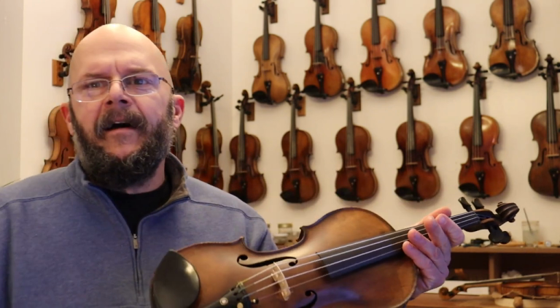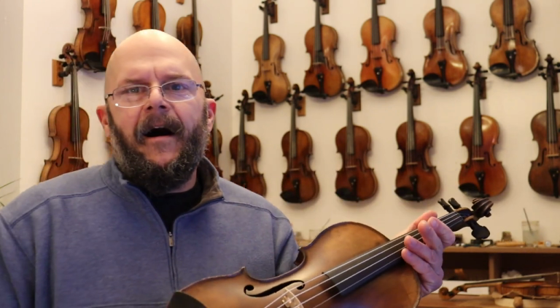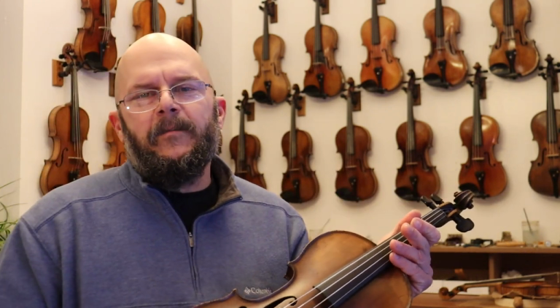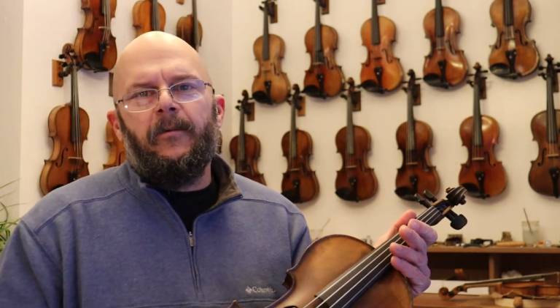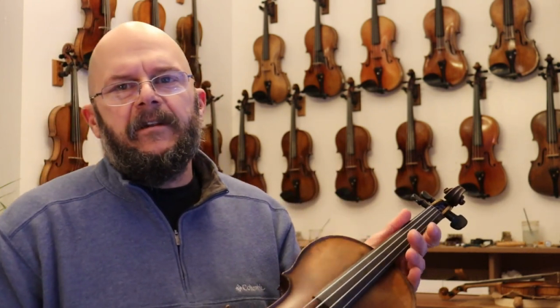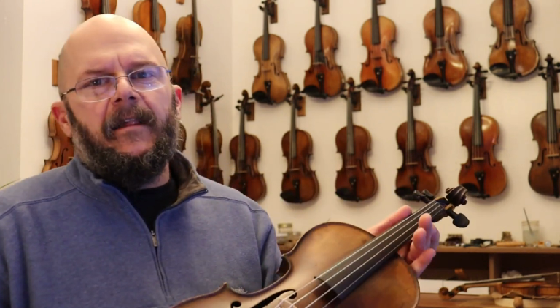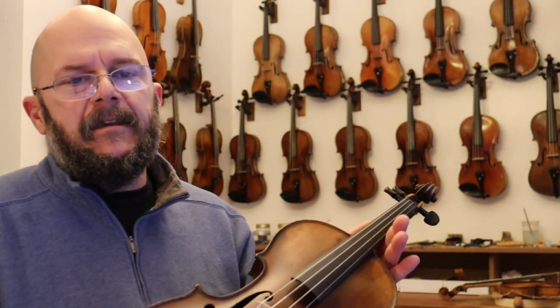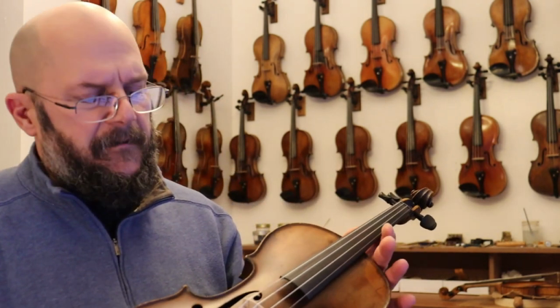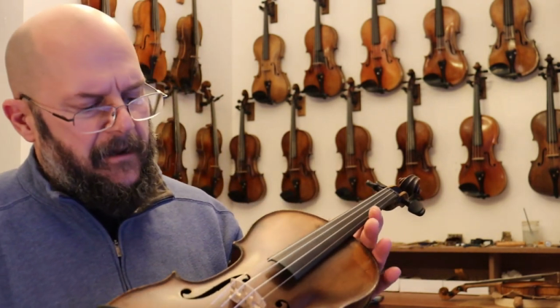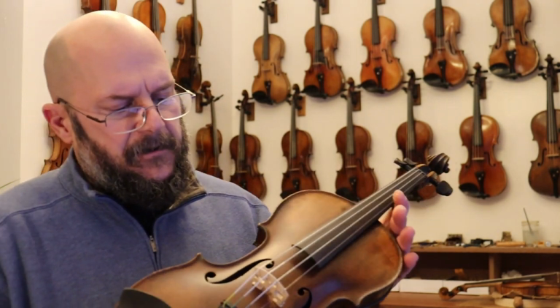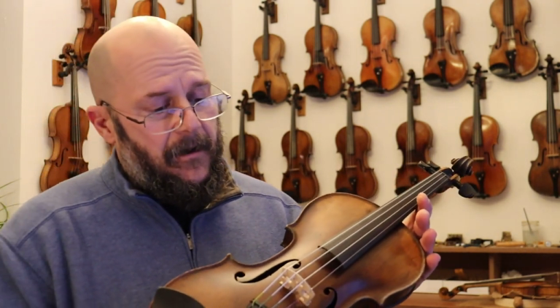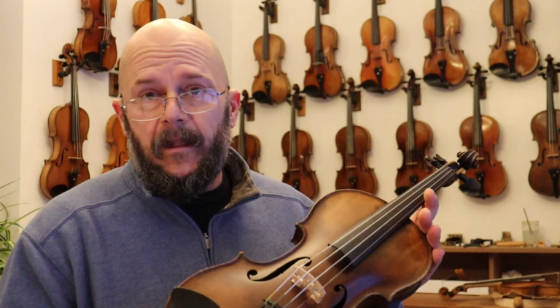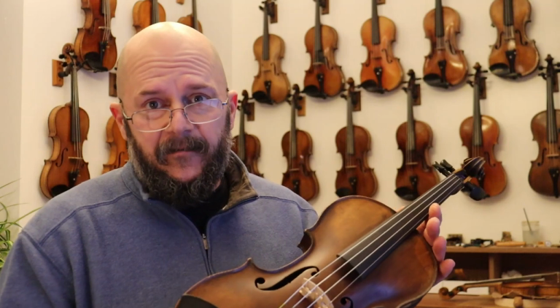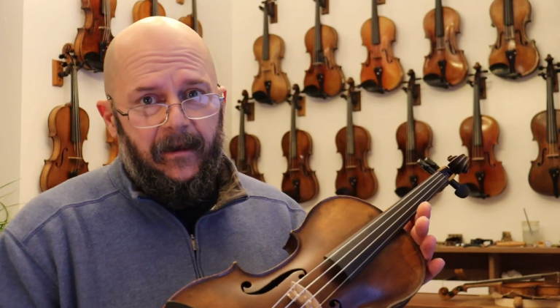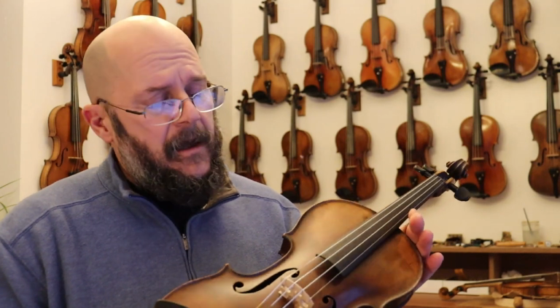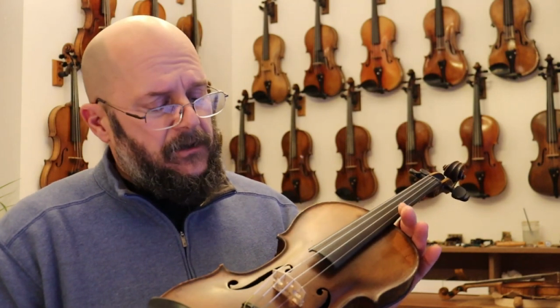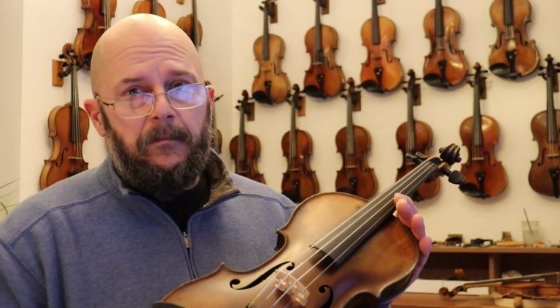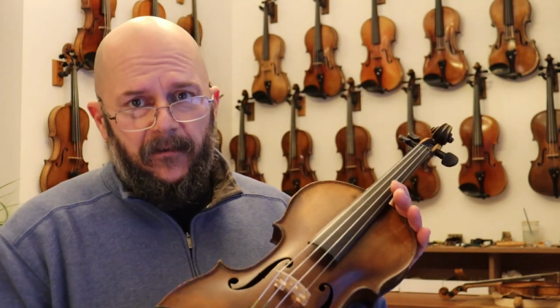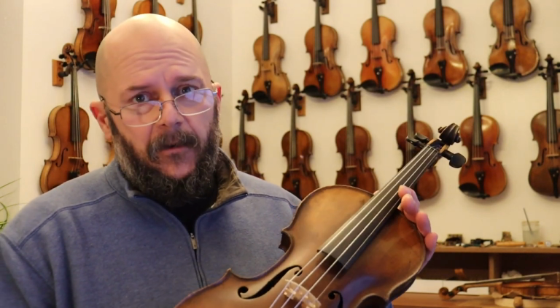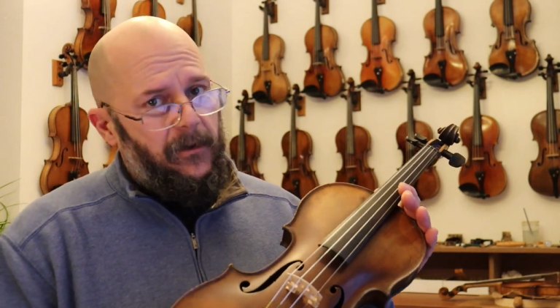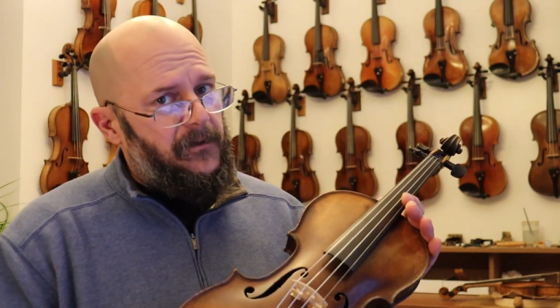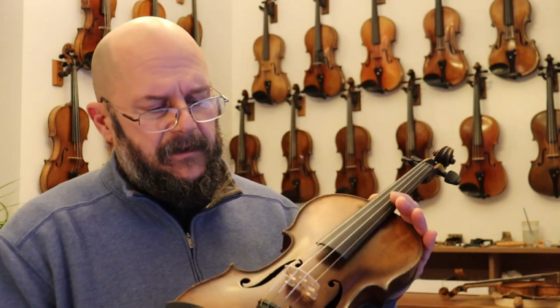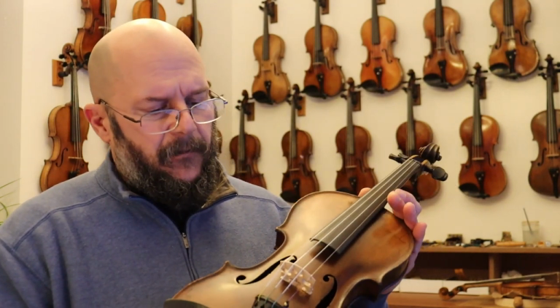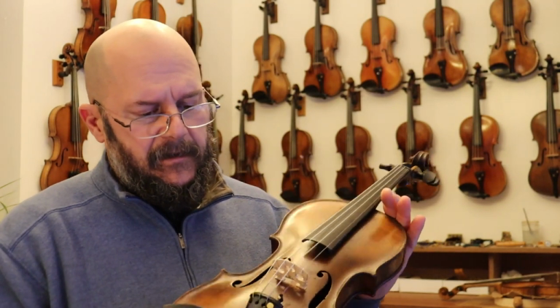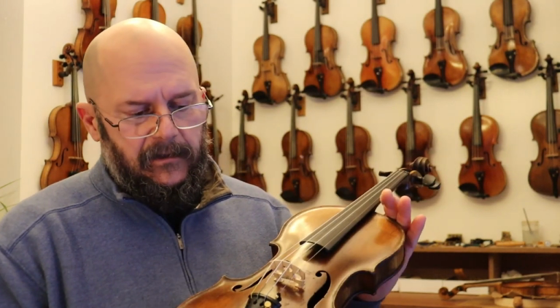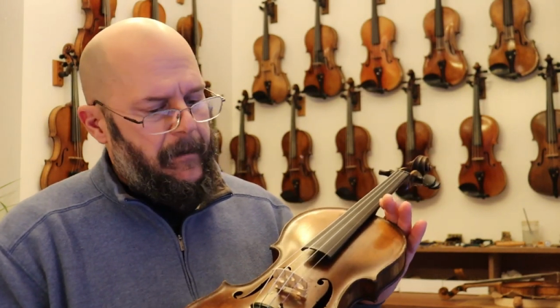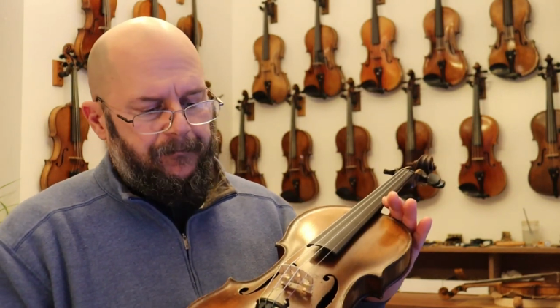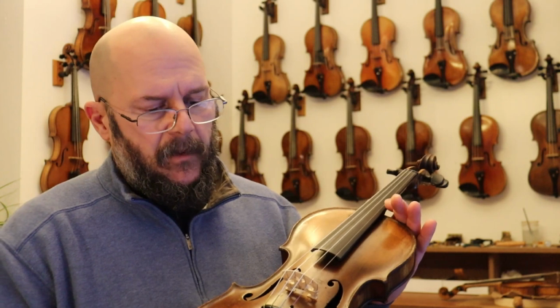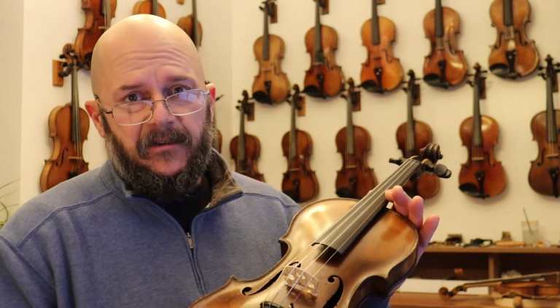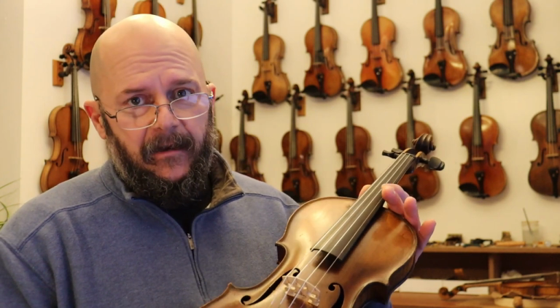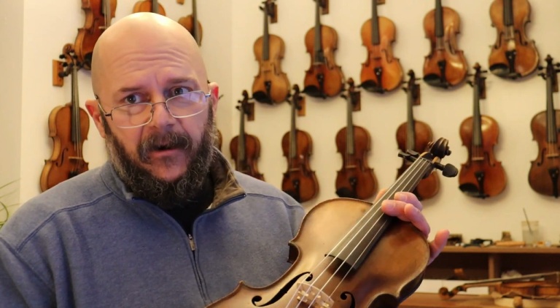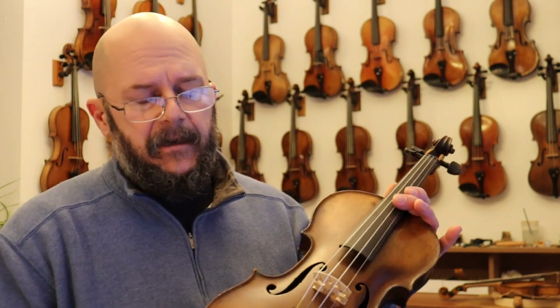Hi, I'm Chad with the Vintage Violin. Today we've got a Frederick August Glass violin — just a beautiful, beautiful 1746, gorgeous violin for its age.